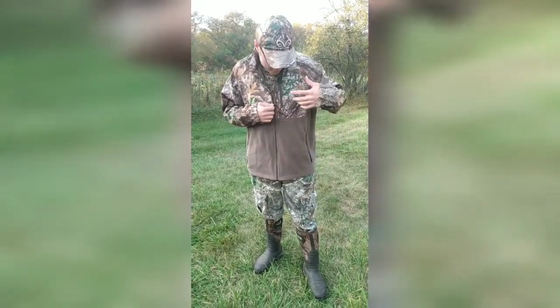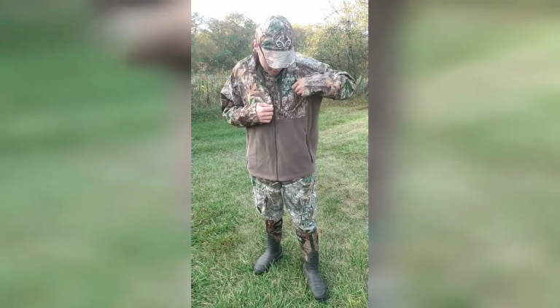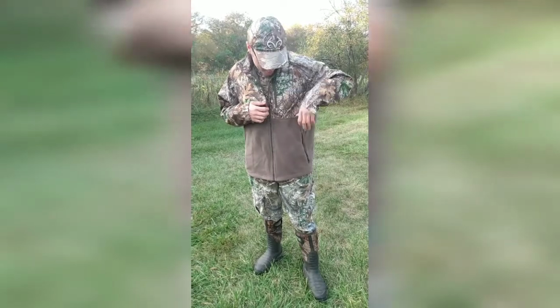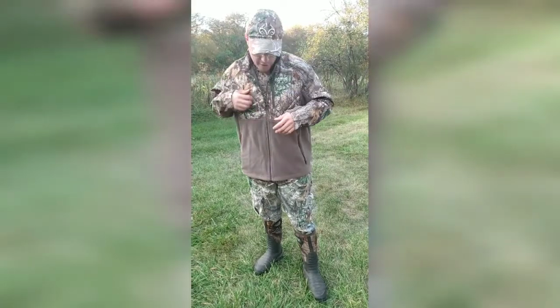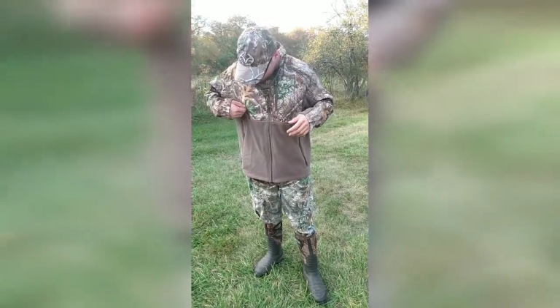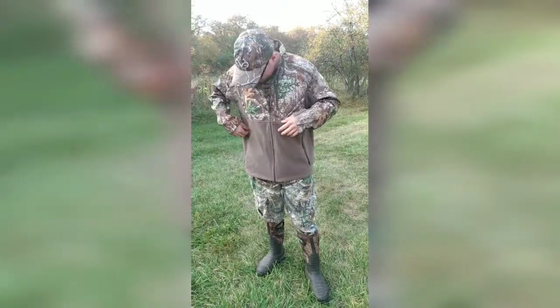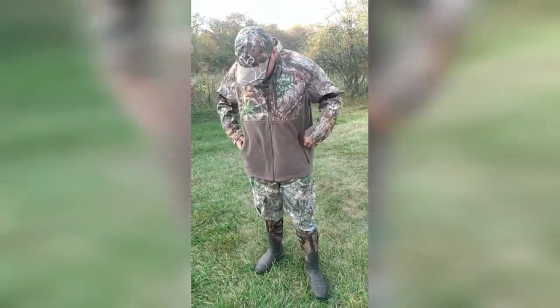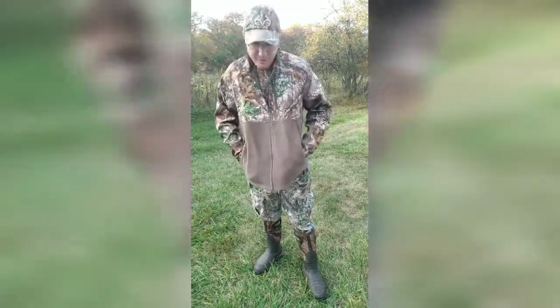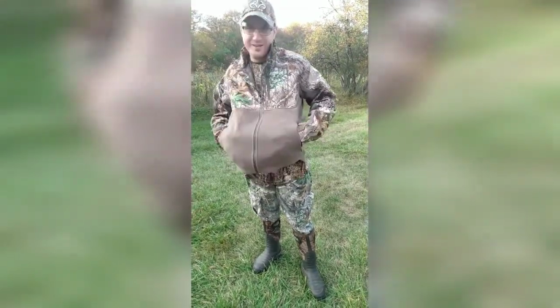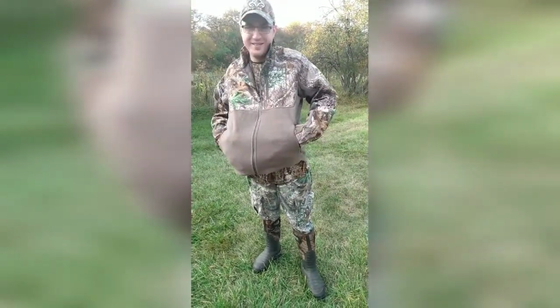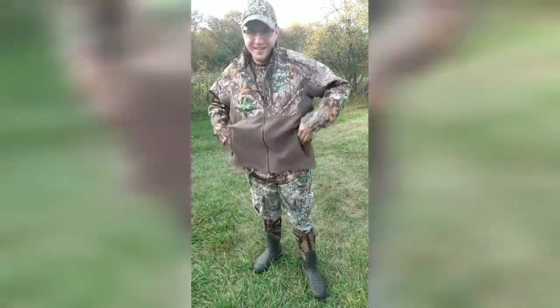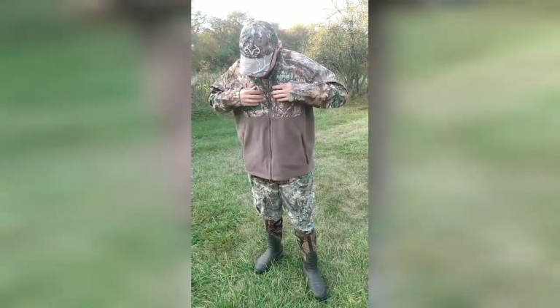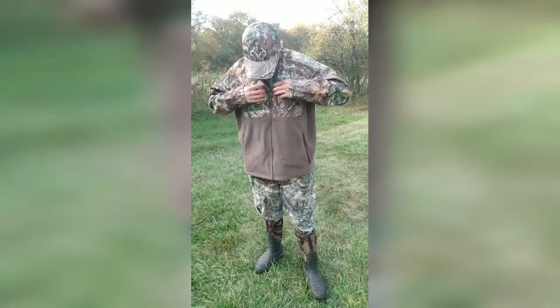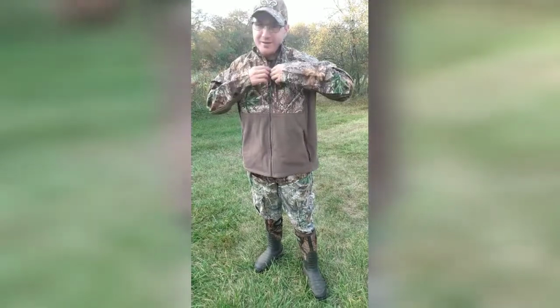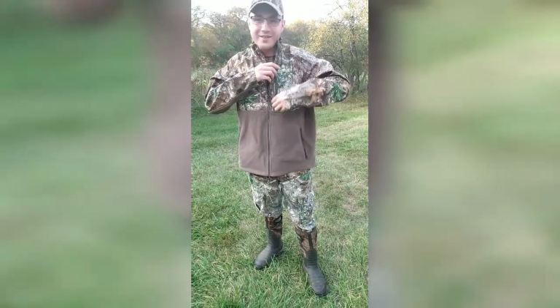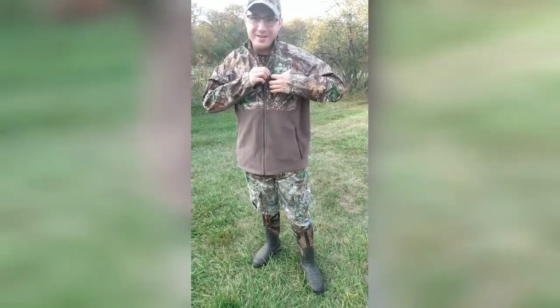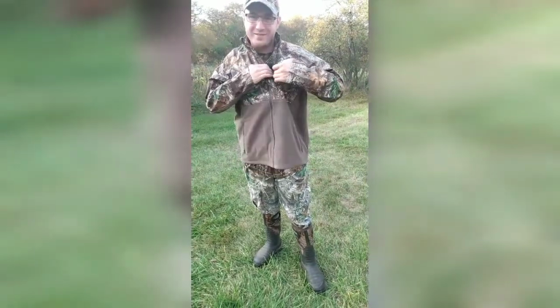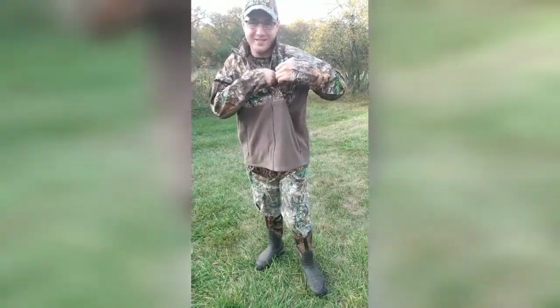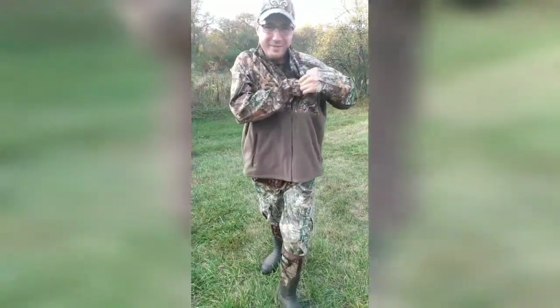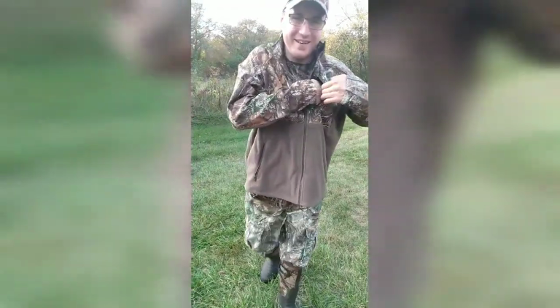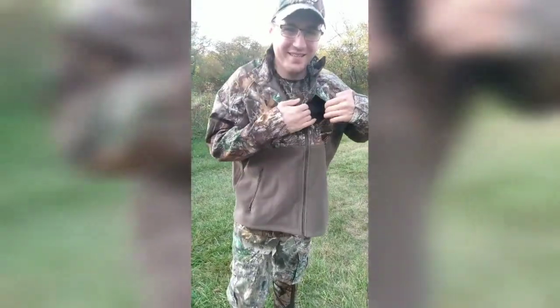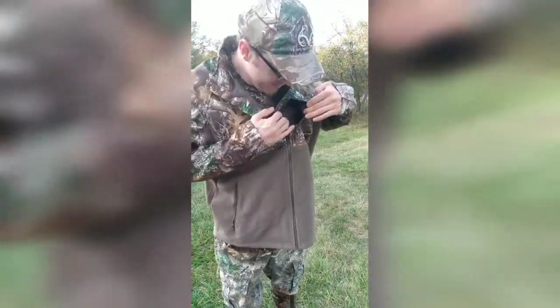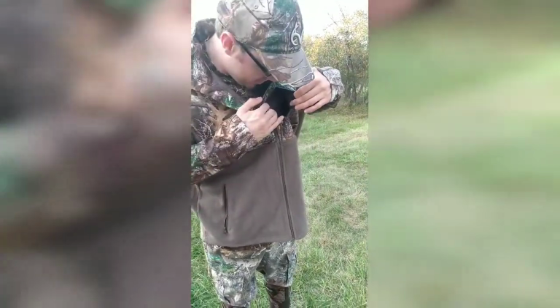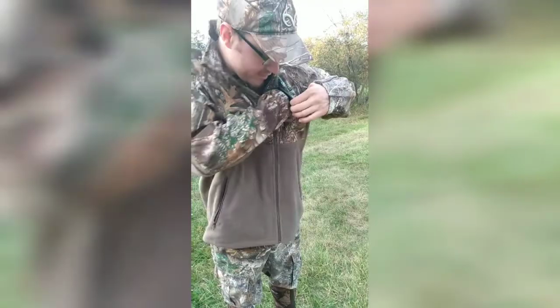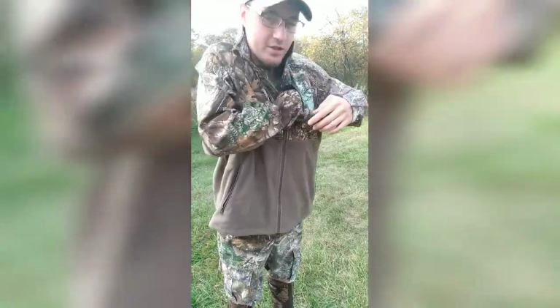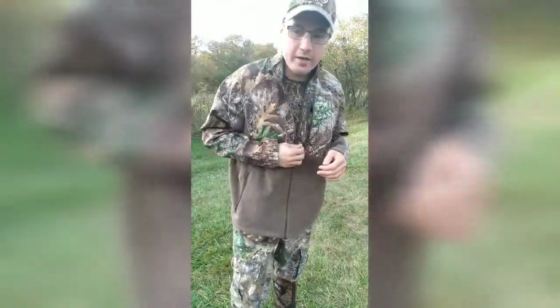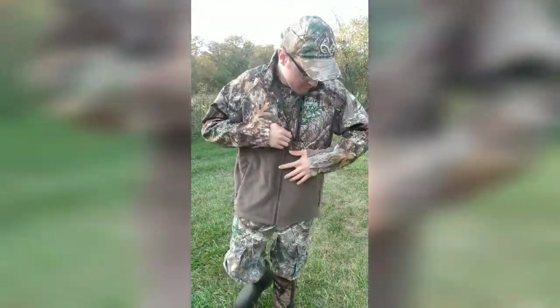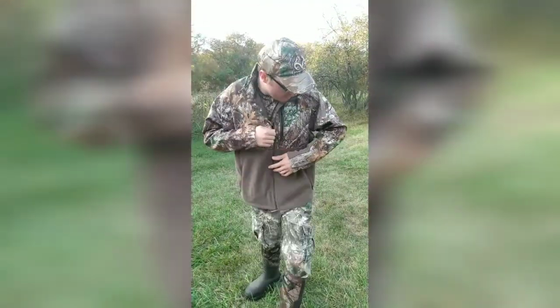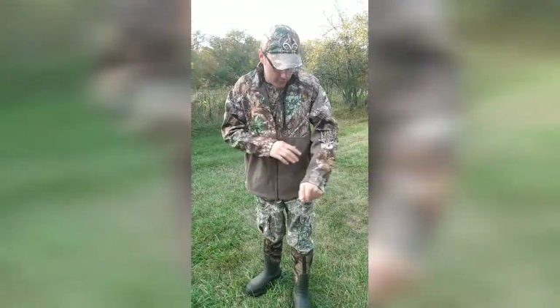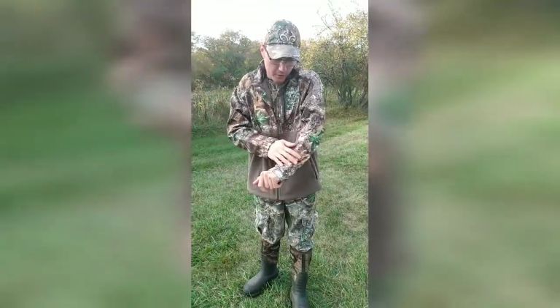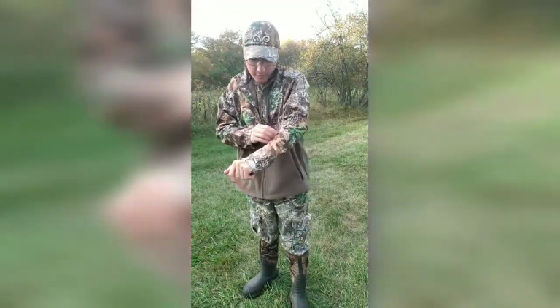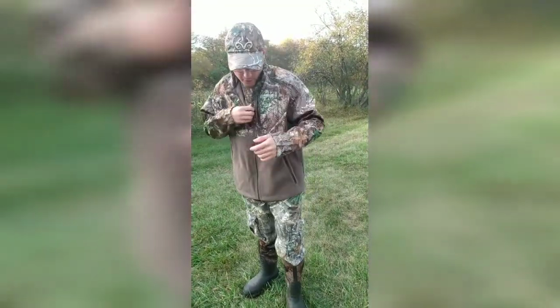I really like this jacket. It has pockets right here, and it does have a chest pocket right here — this is what I was looking for. There's also a little tech pocket. Super nice material.